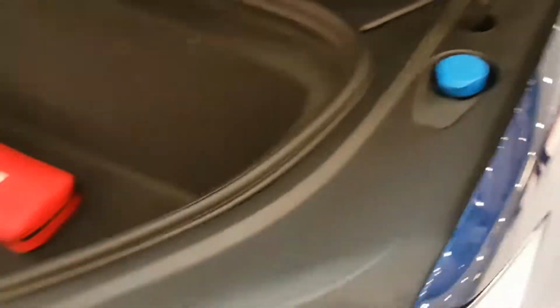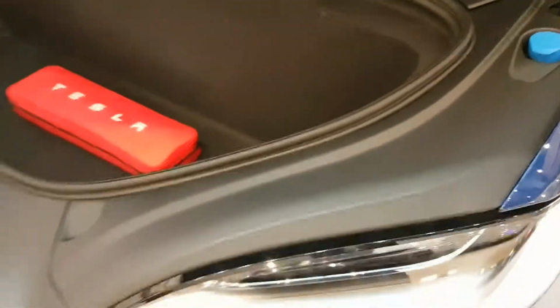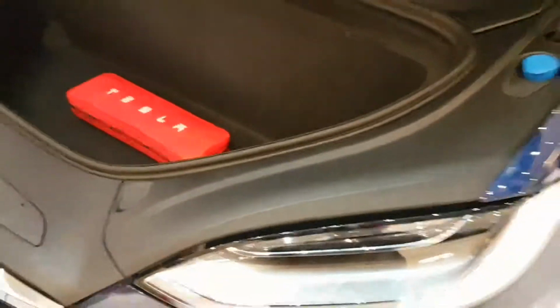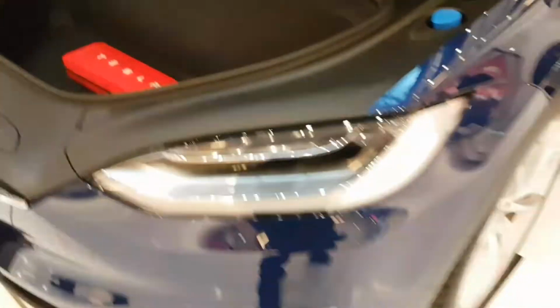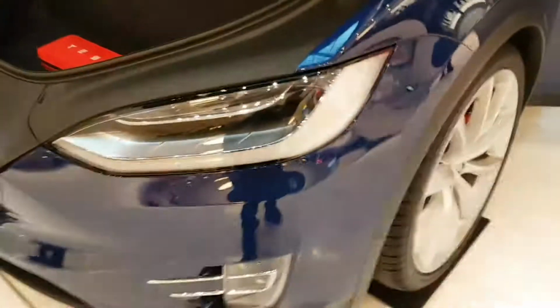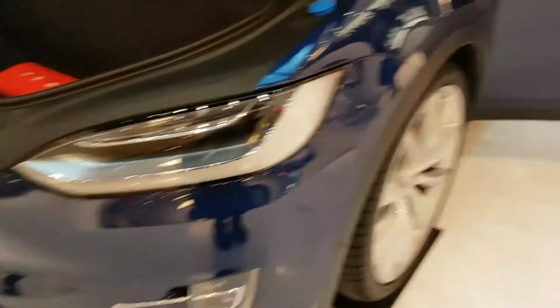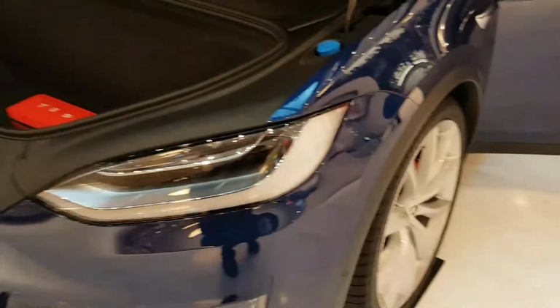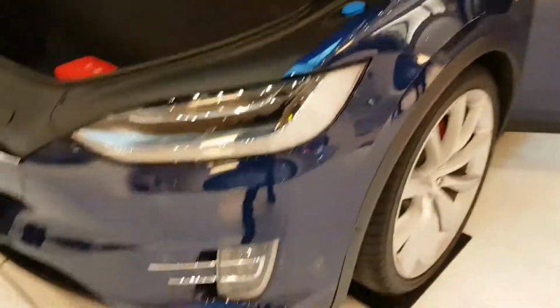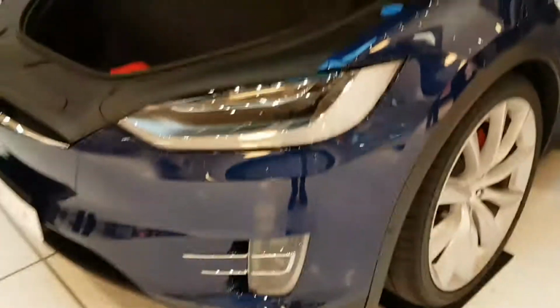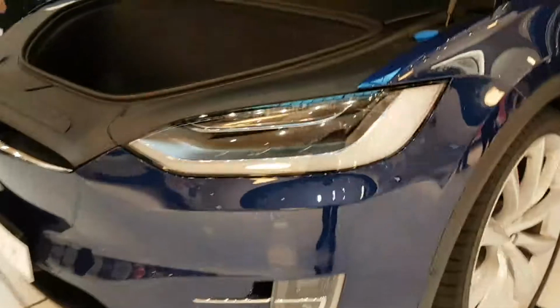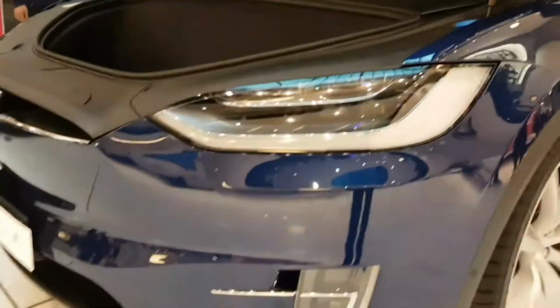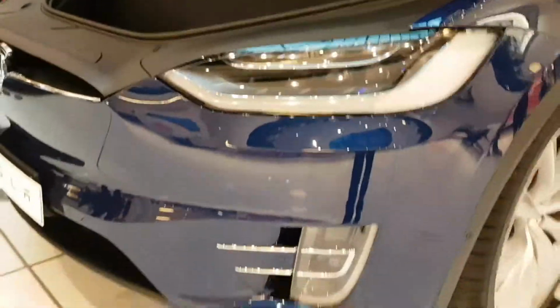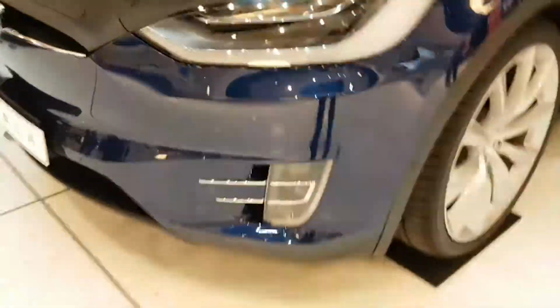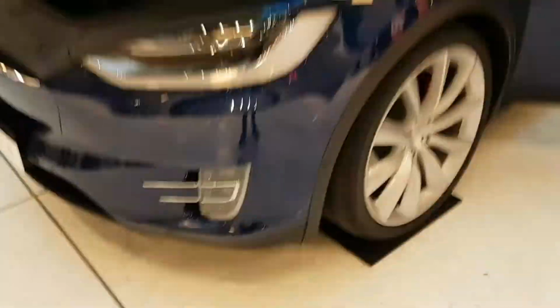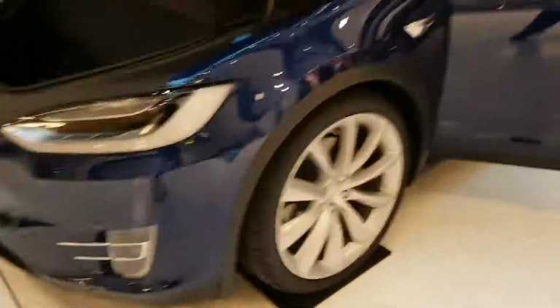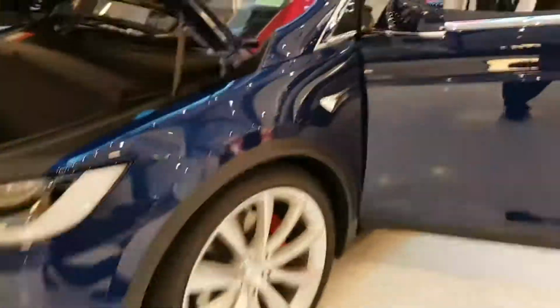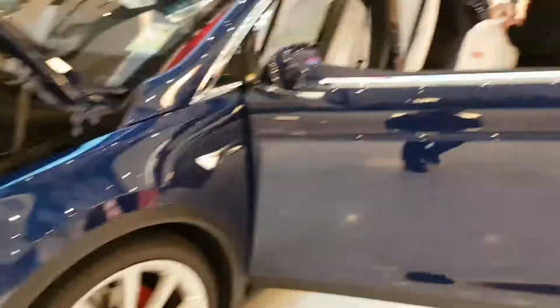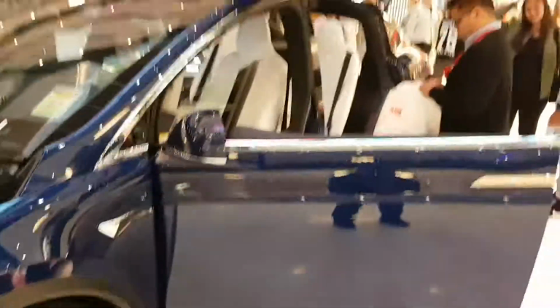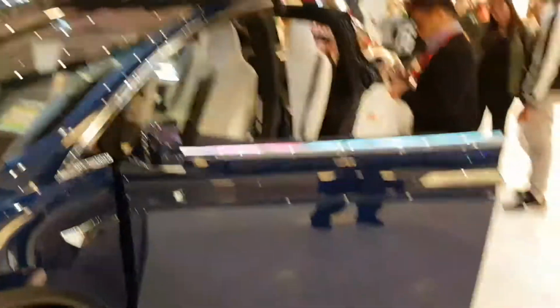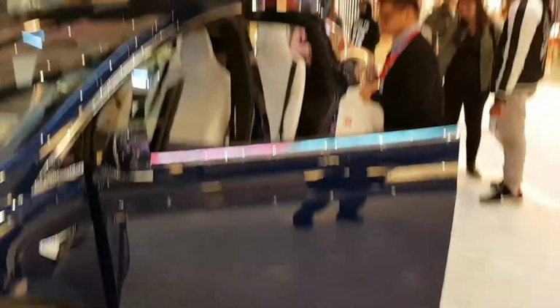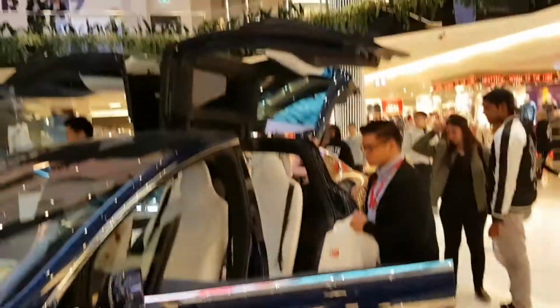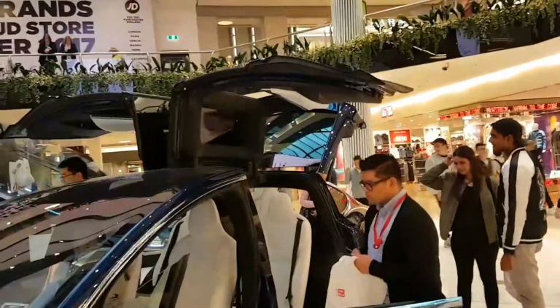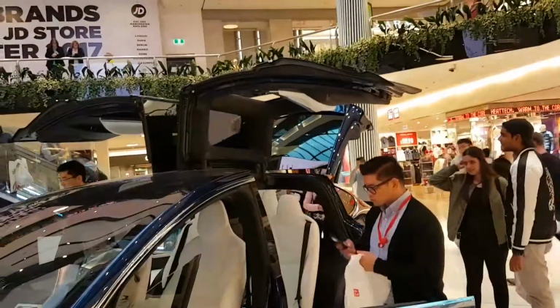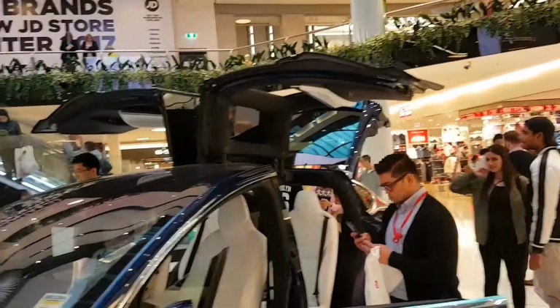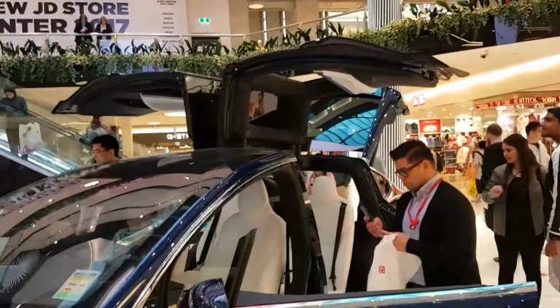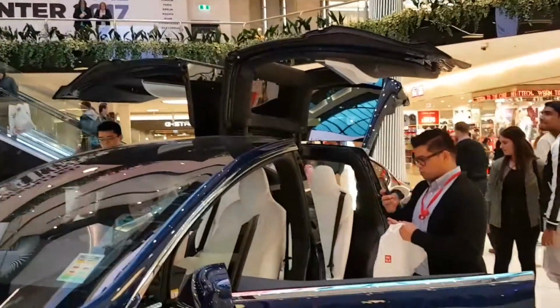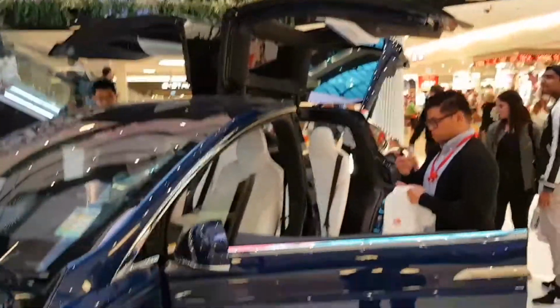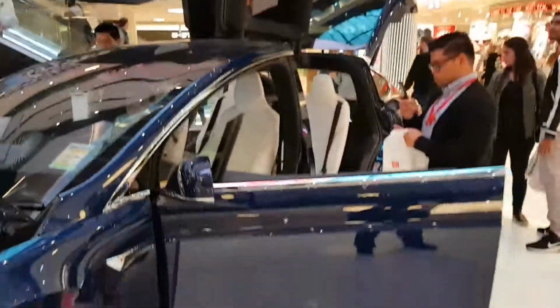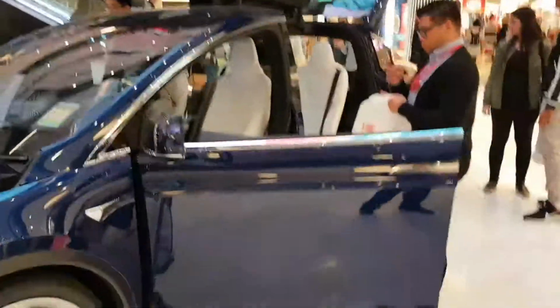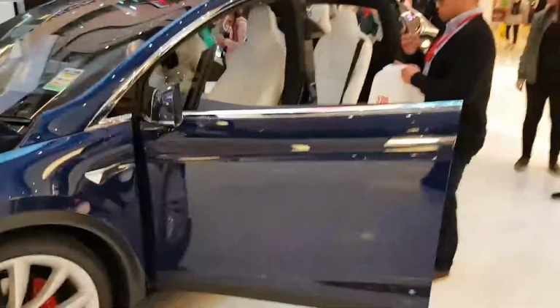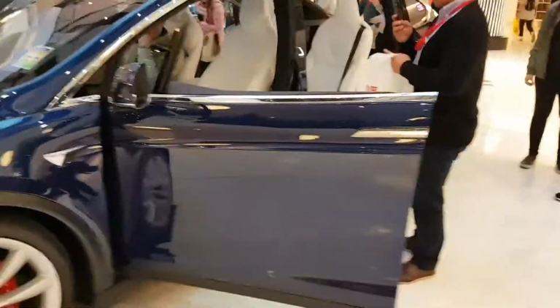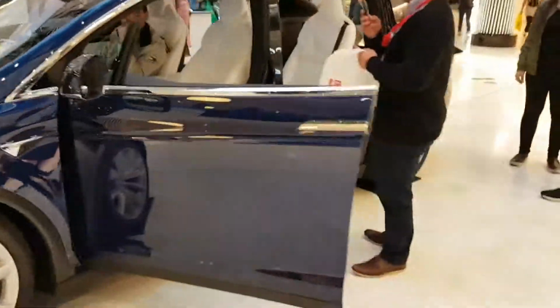Oh, that looks so cool! Wing doors — wing doors! Look at those!